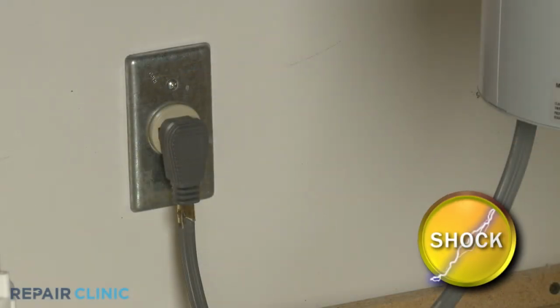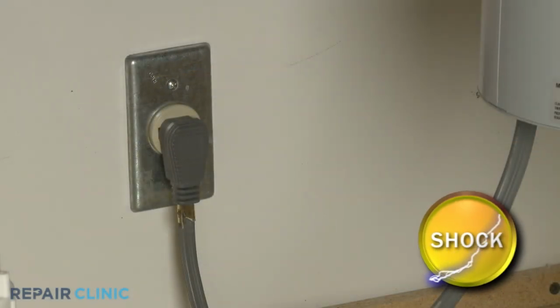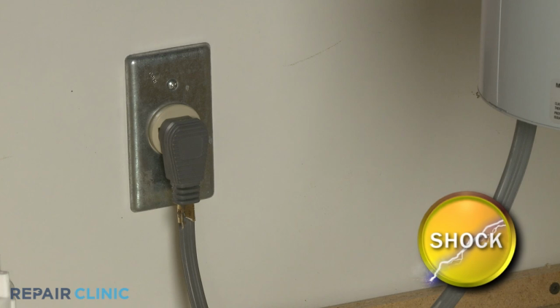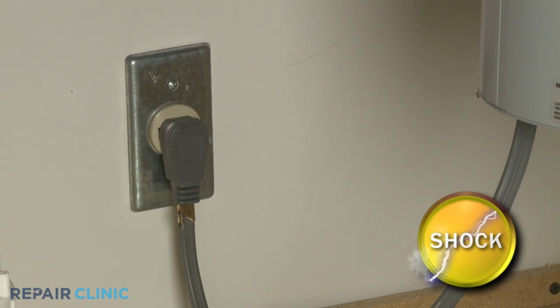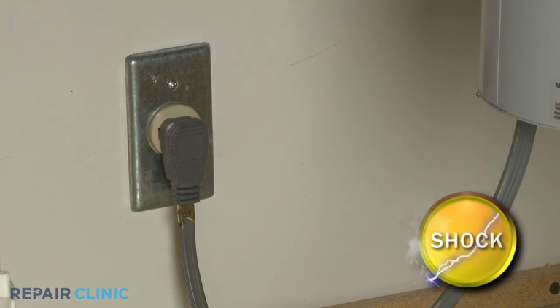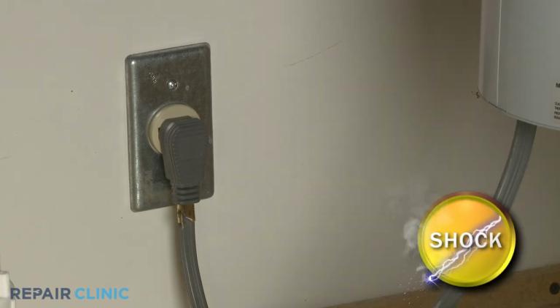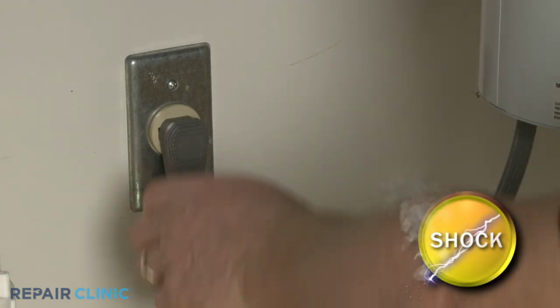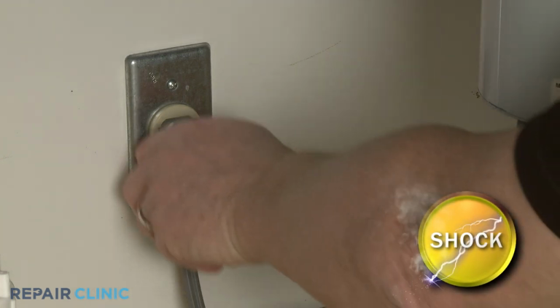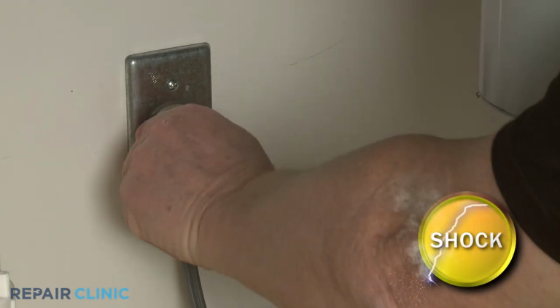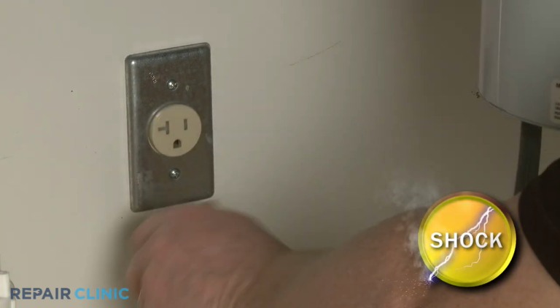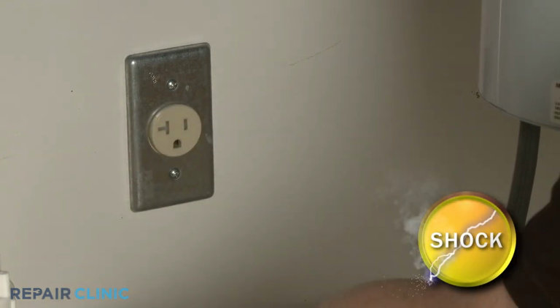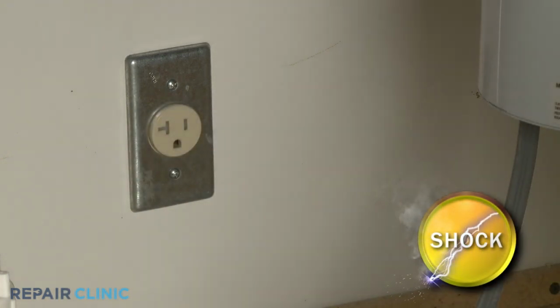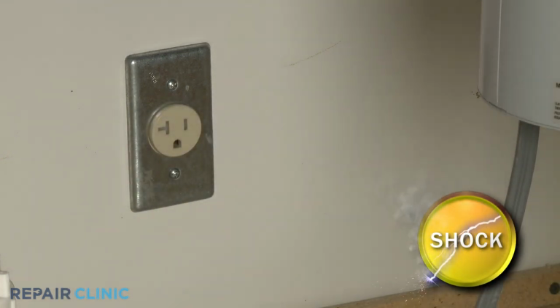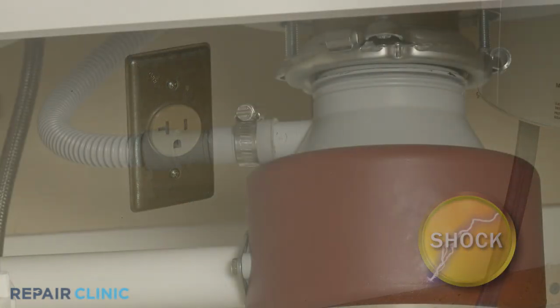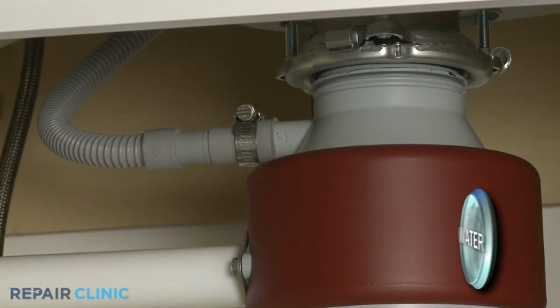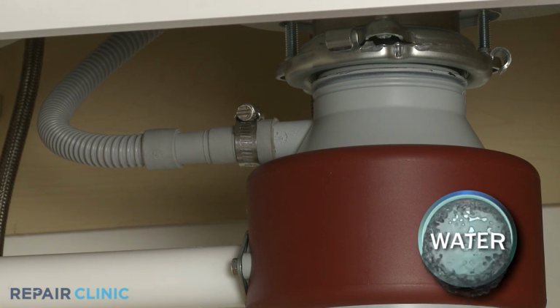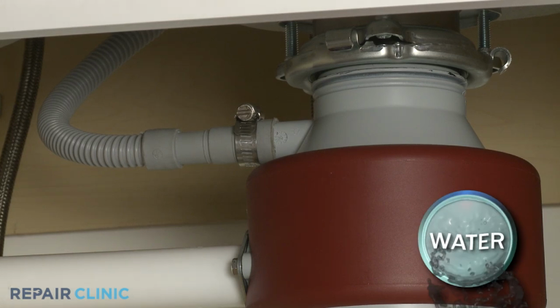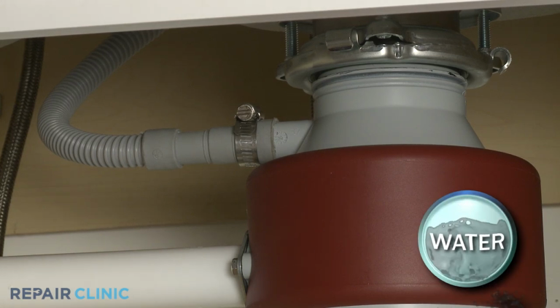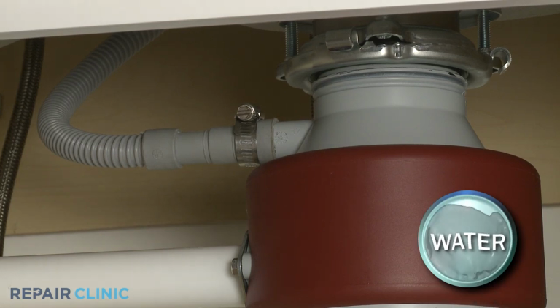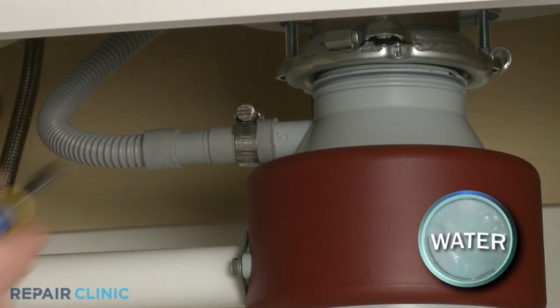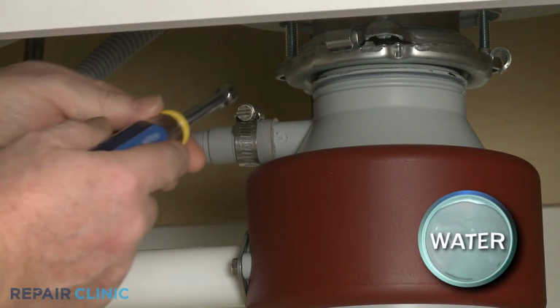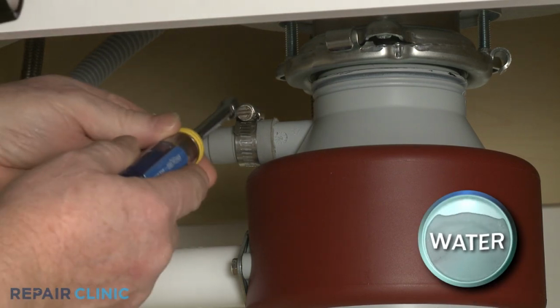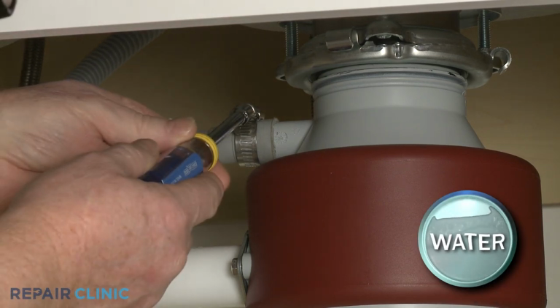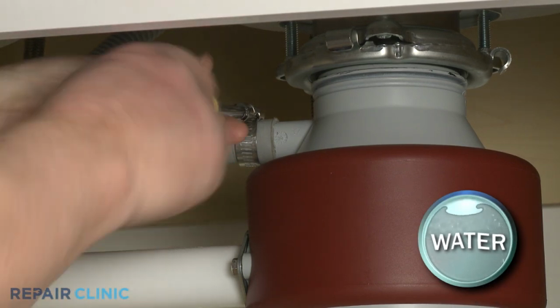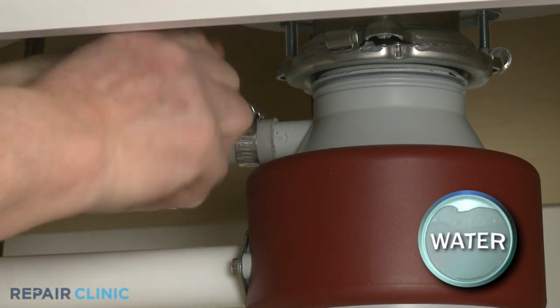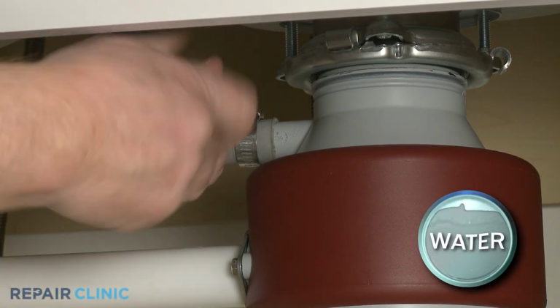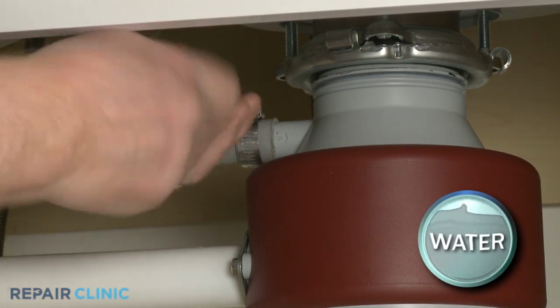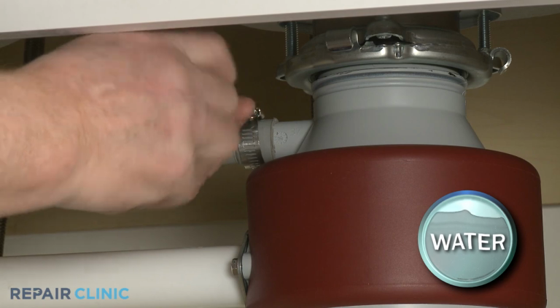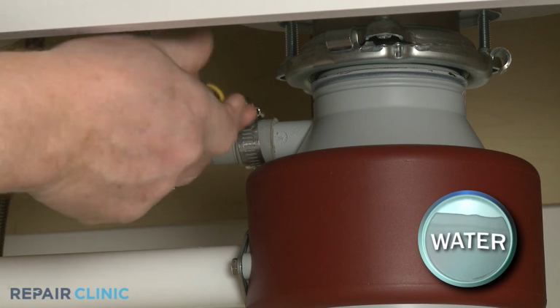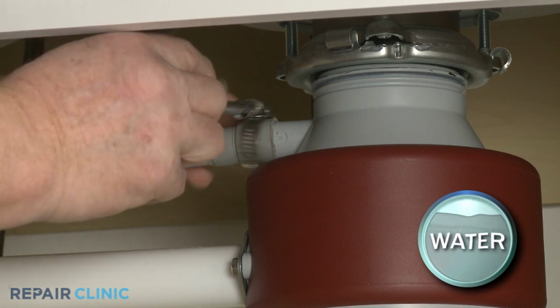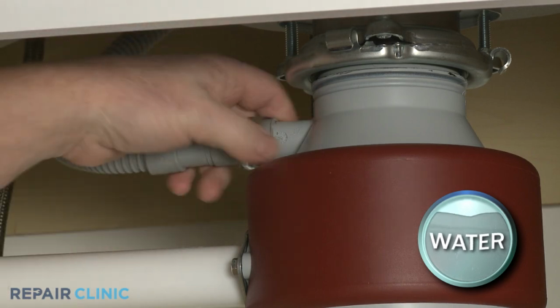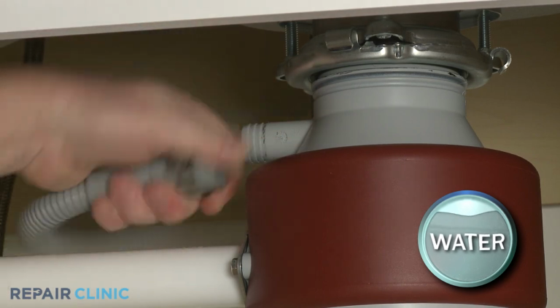Before you begin the procedure, unplug the unit's power cord. If there is not enough slack, detach the dishwasher's drain hose from the disposer inlet port, if applicable.